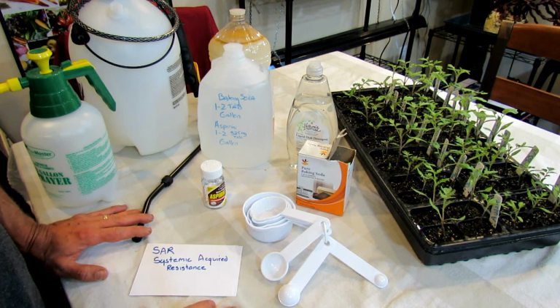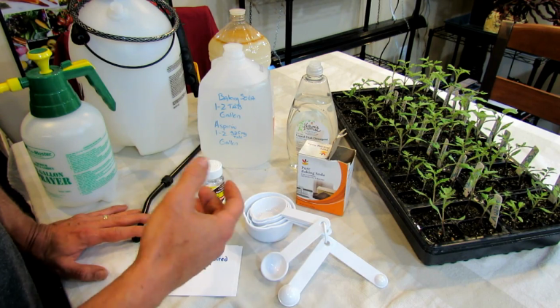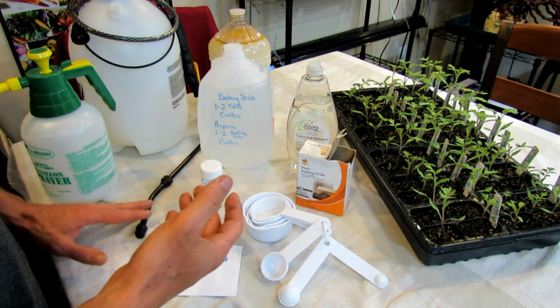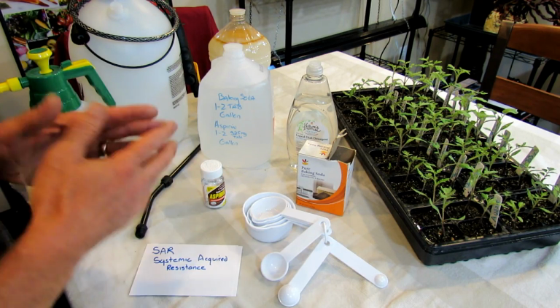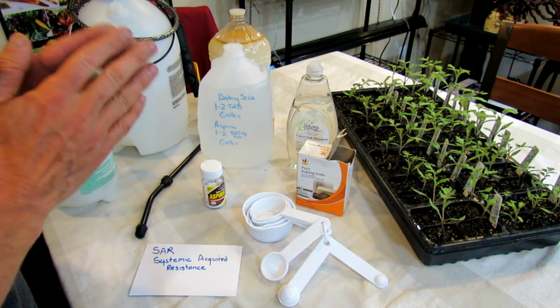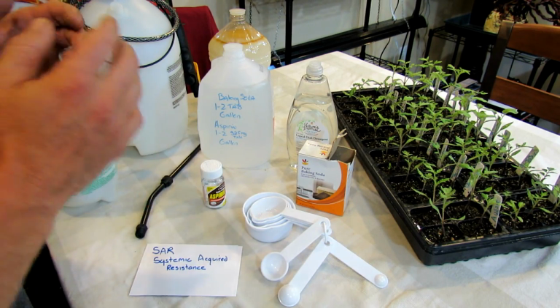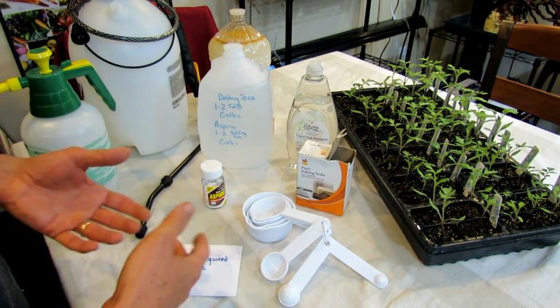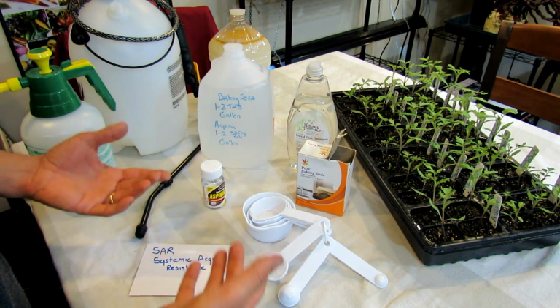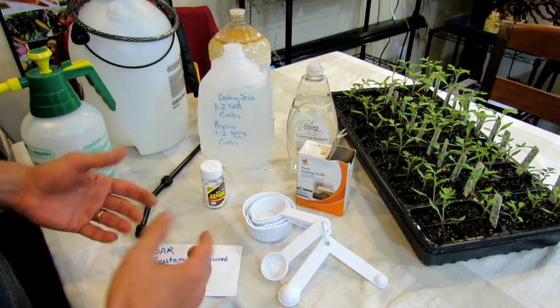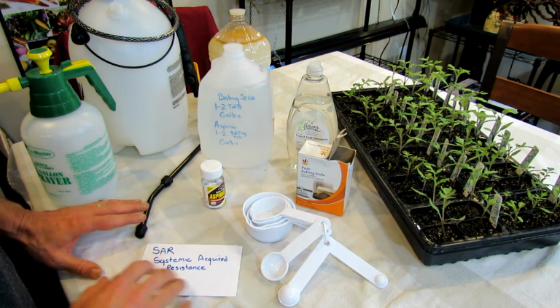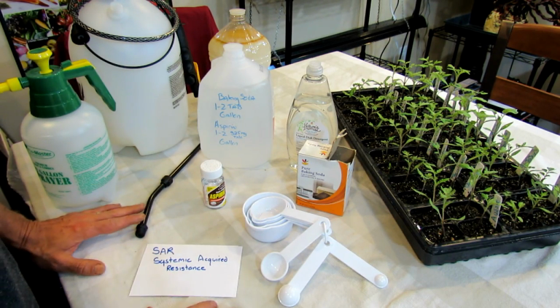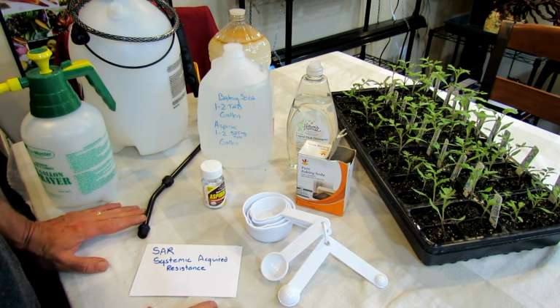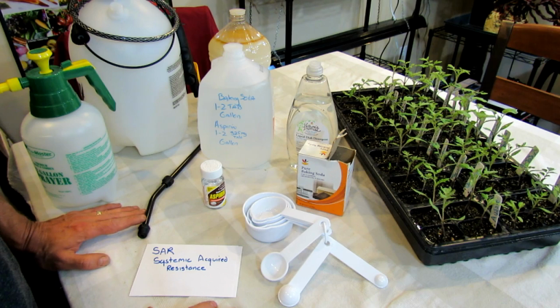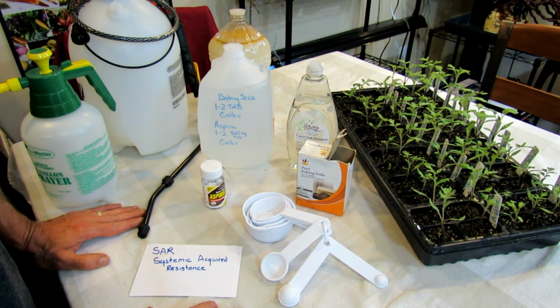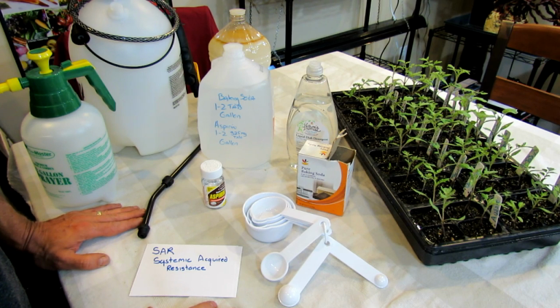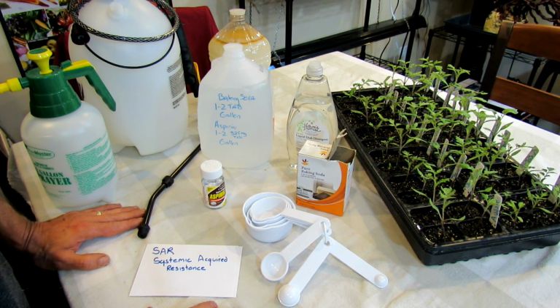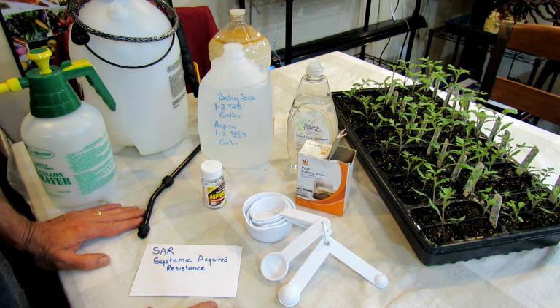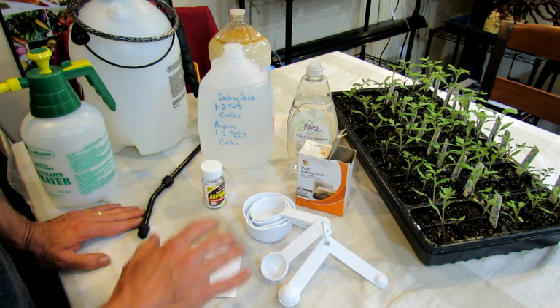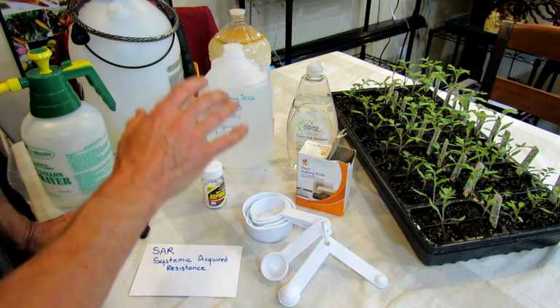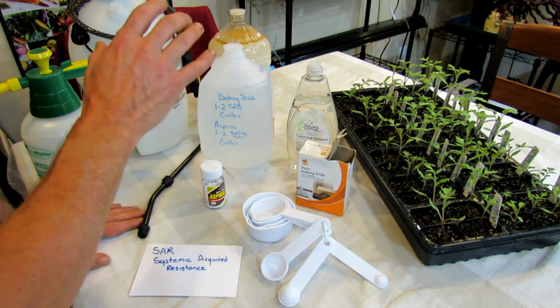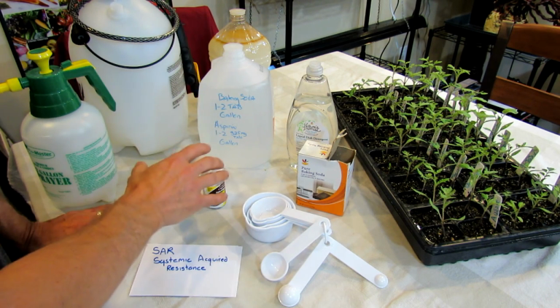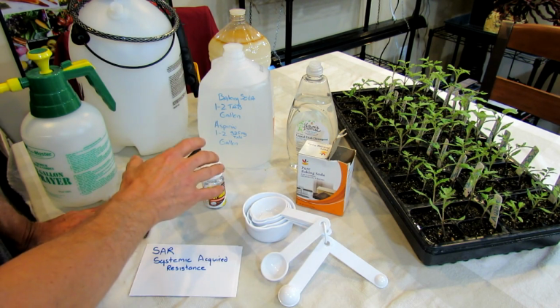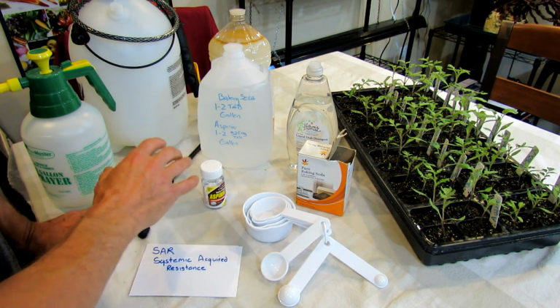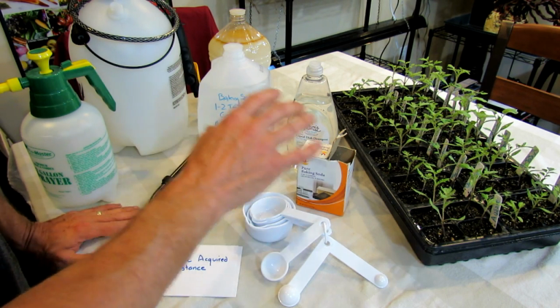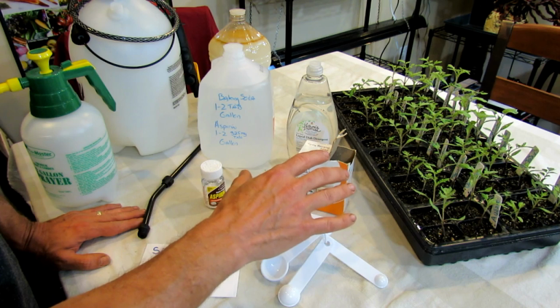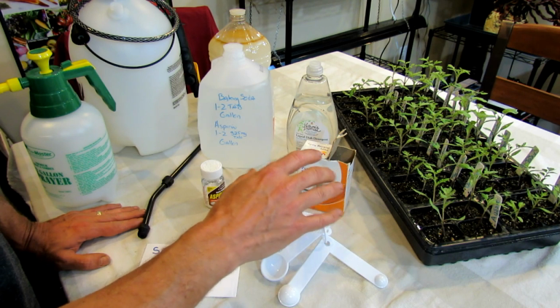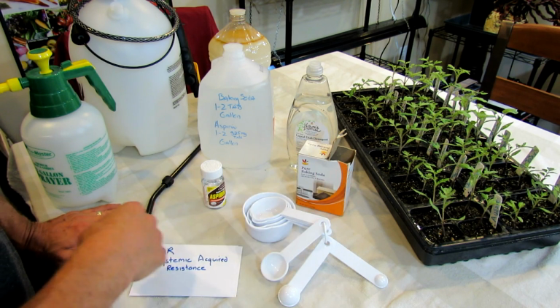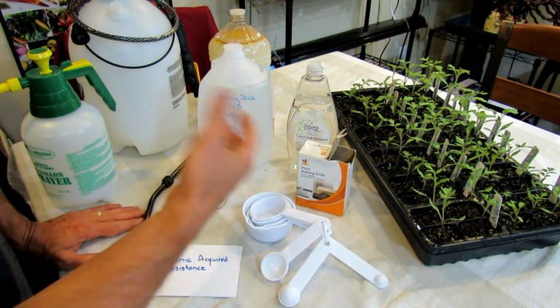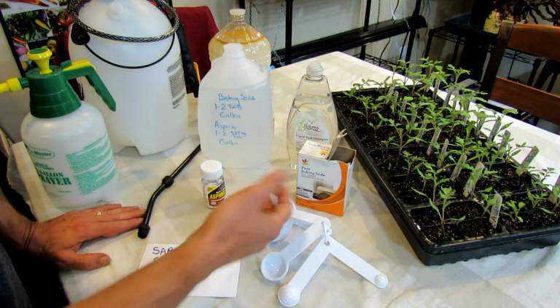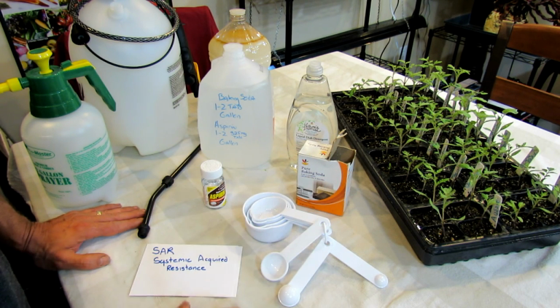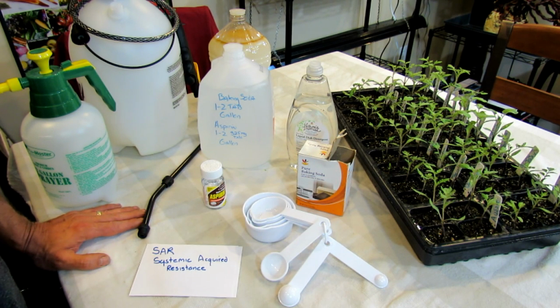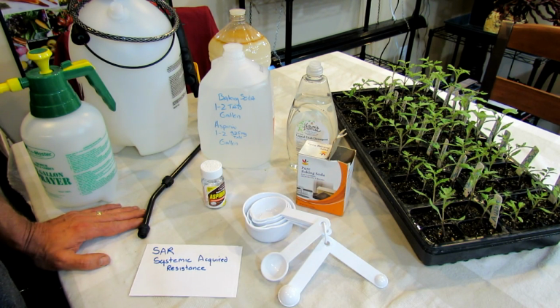Welcome to the Rusted Garden. Today I'm going to talk about two sprays you can use in your garden to help manage pests and disease. We're going to talk about creating an aspirin spray for your tomato plants and how to use baking soda in your garden.